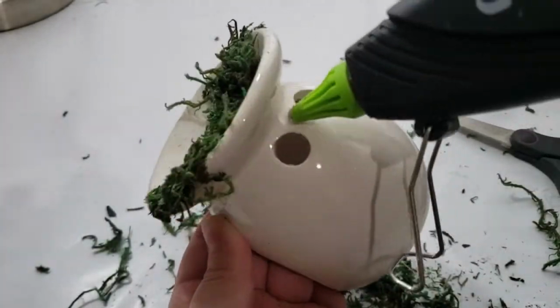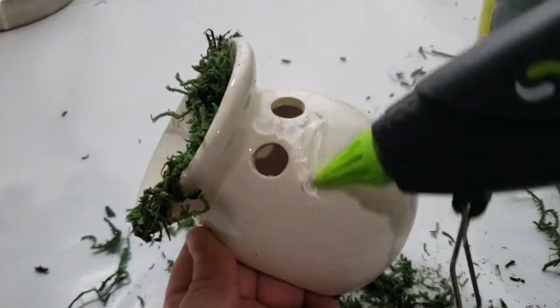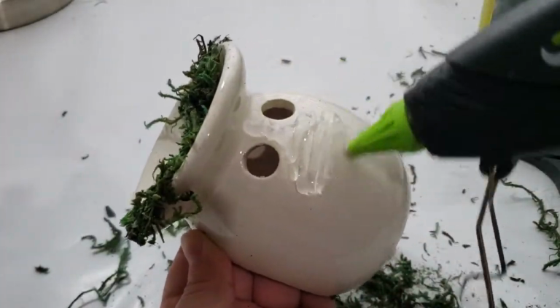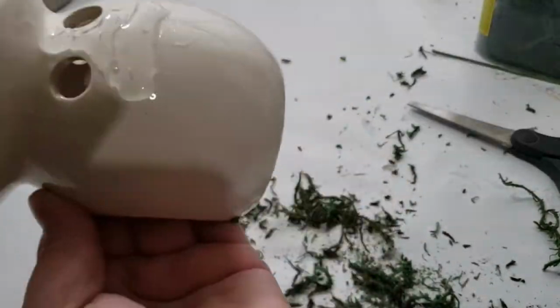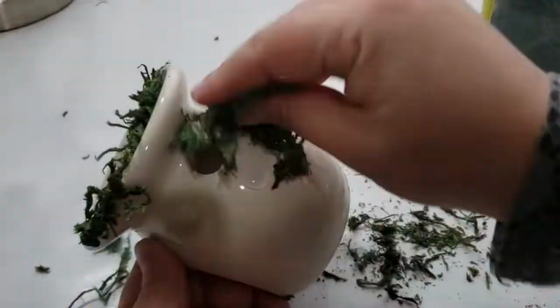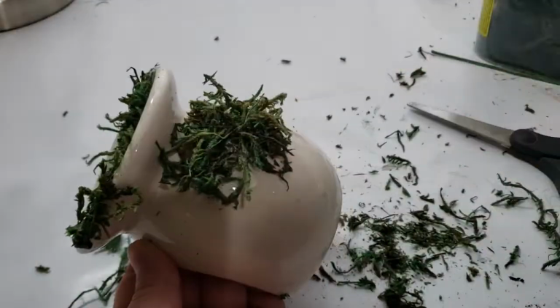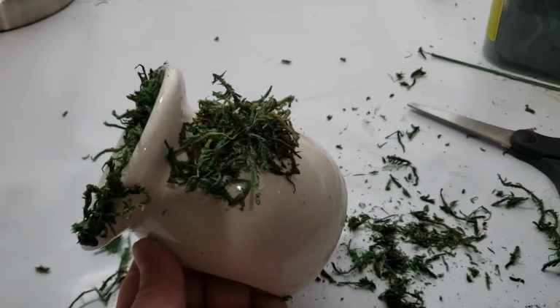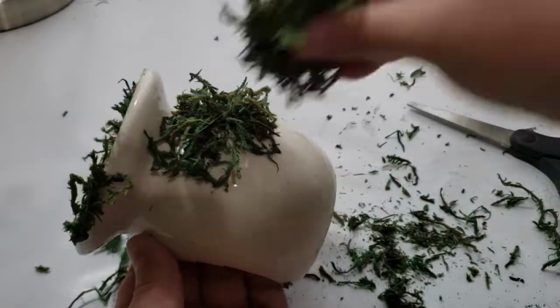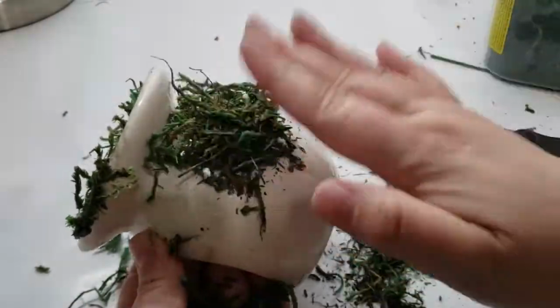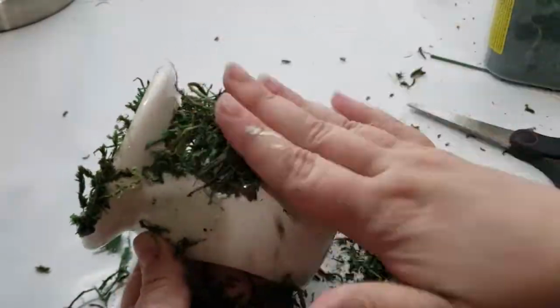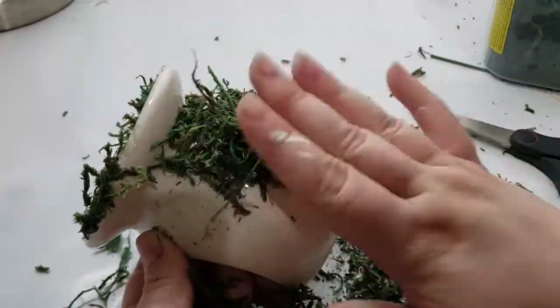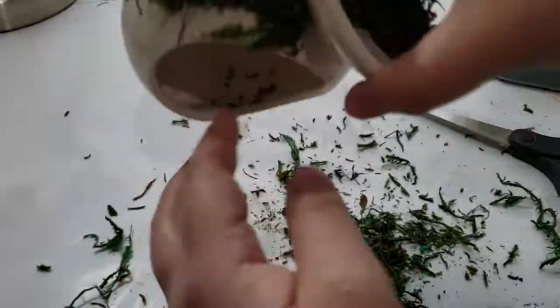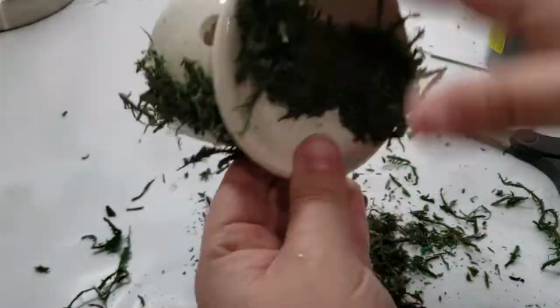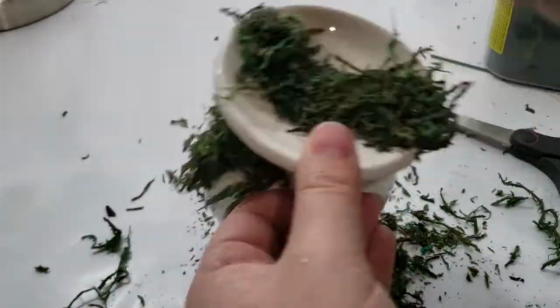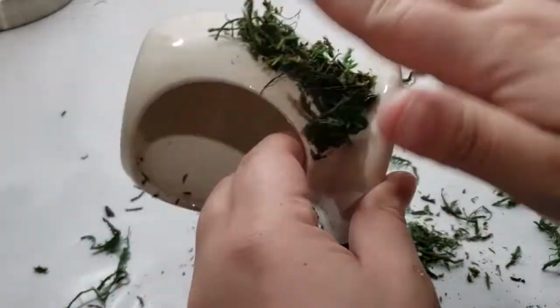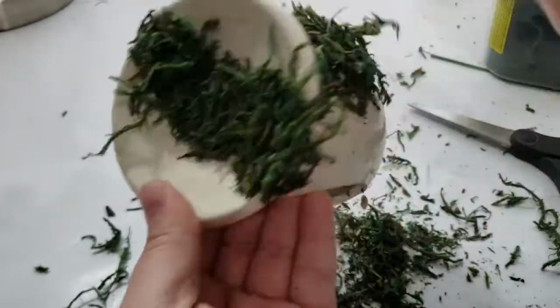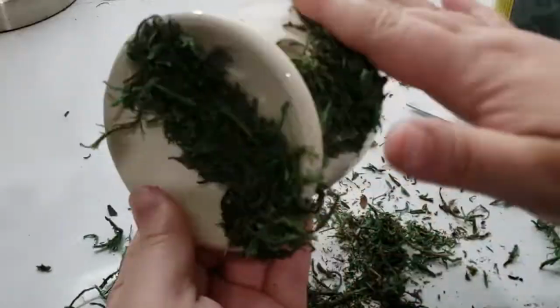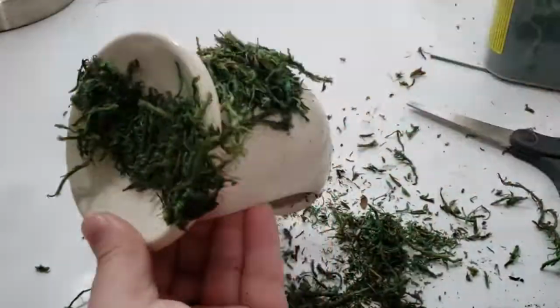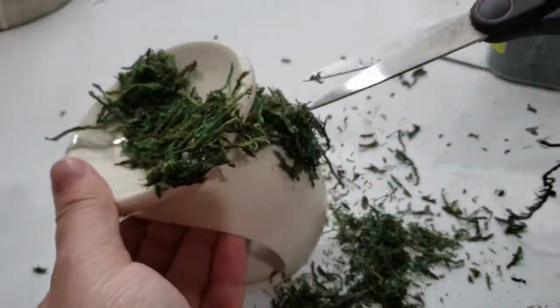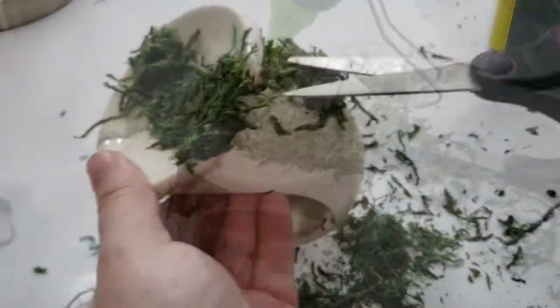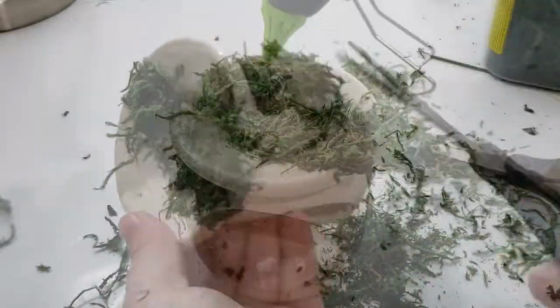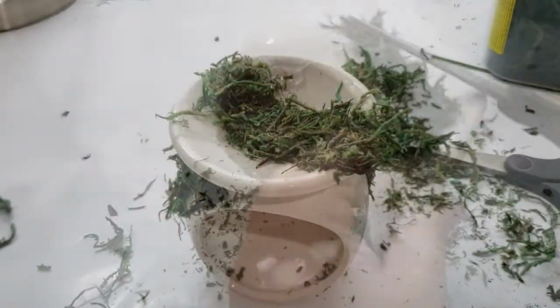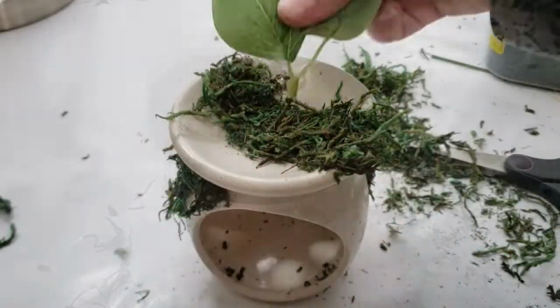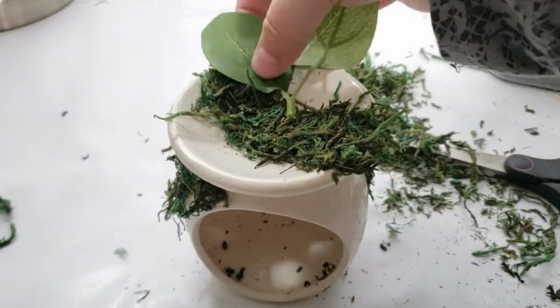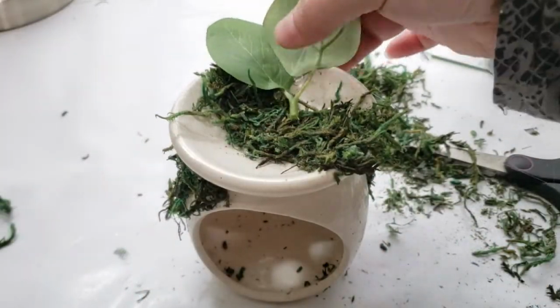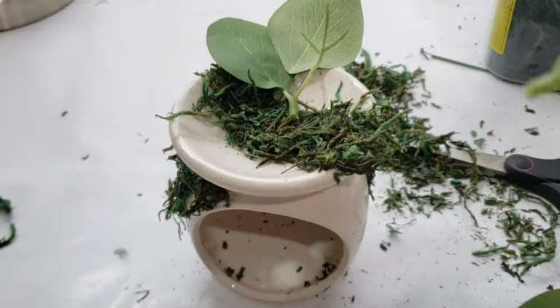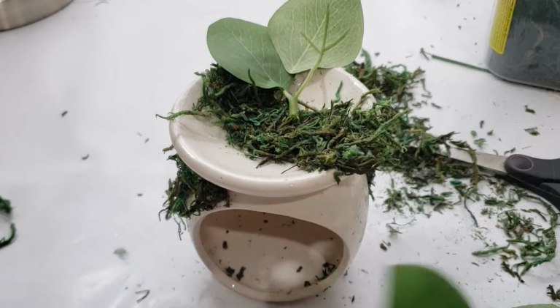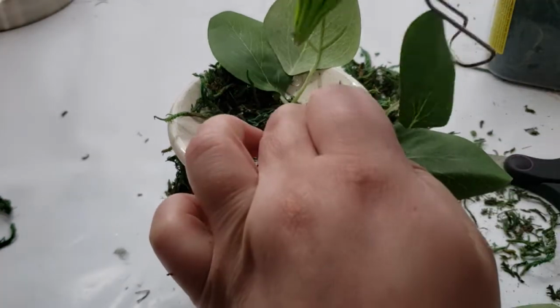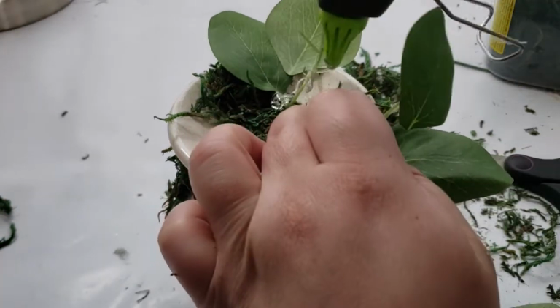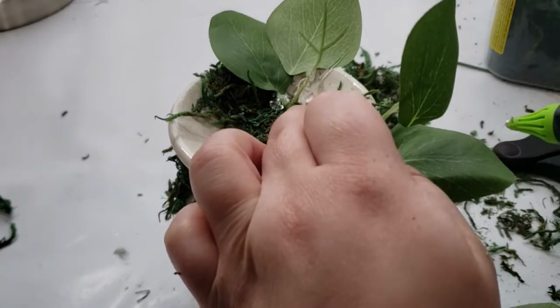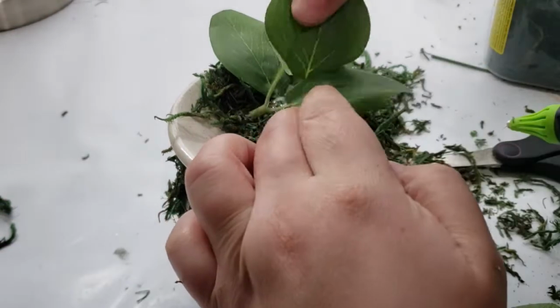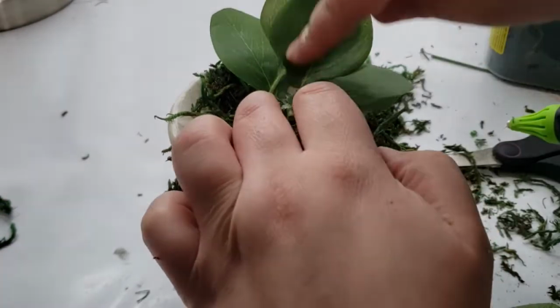I'm also adding floral moss to the sides of the candle holder because I wanted it to look like it was covered in moss, like it's been sitting out in the woods for a long time.